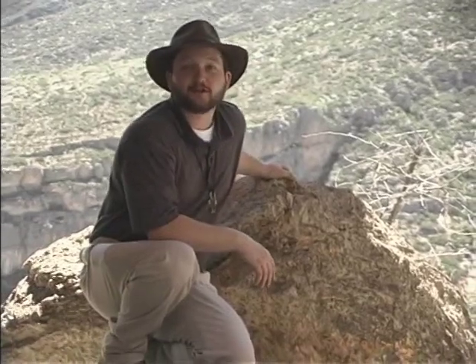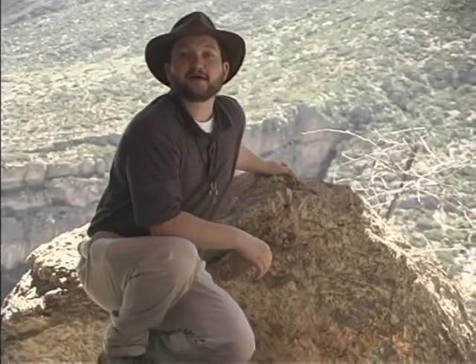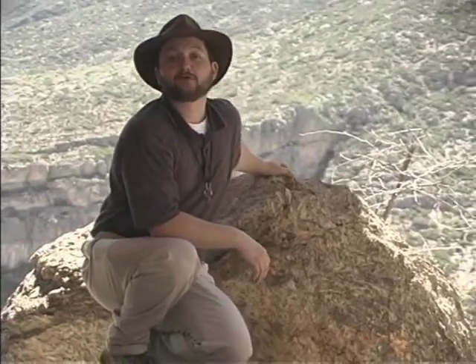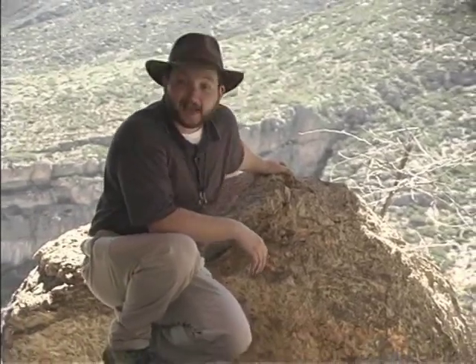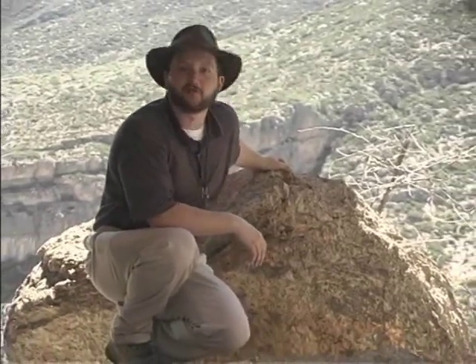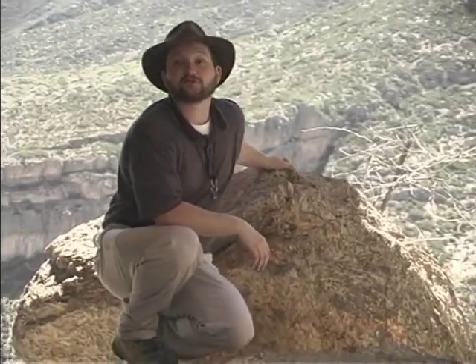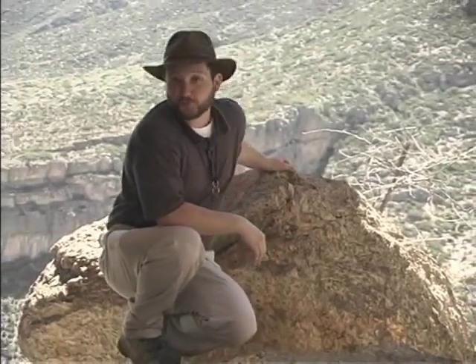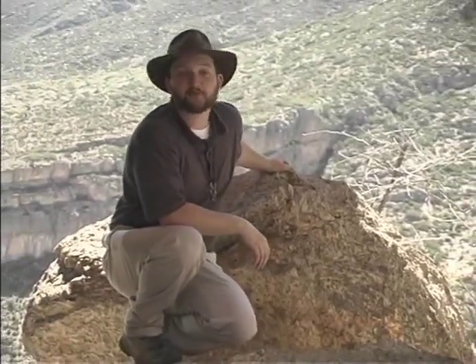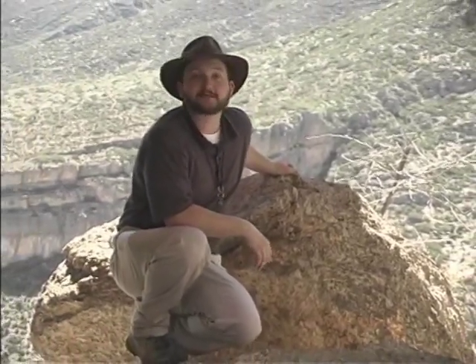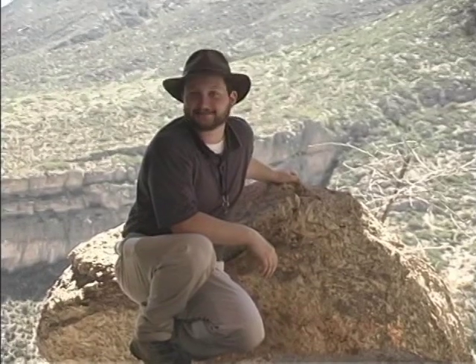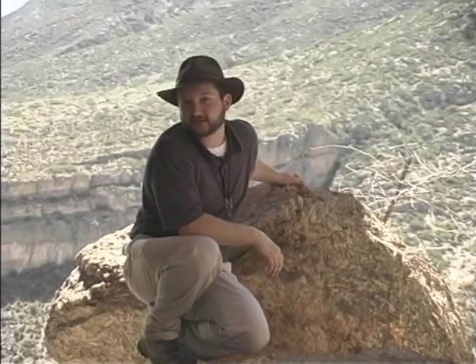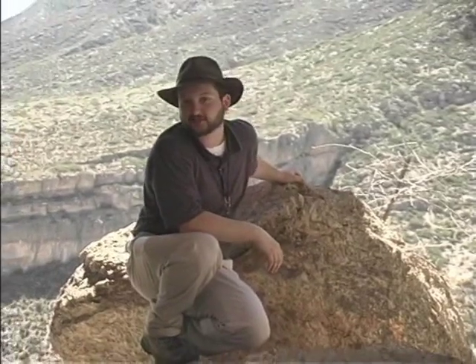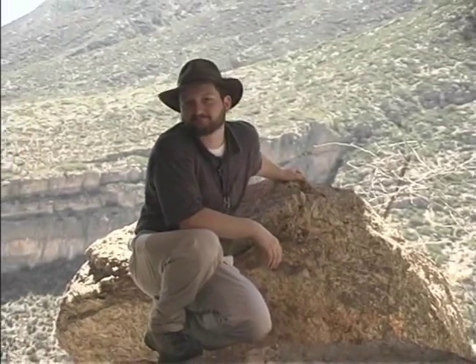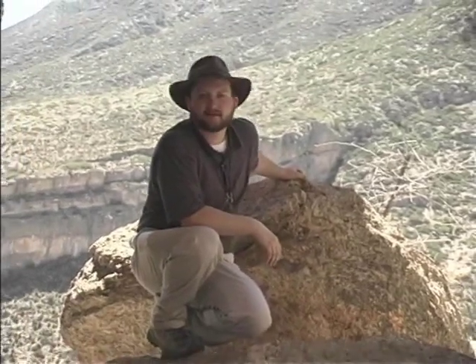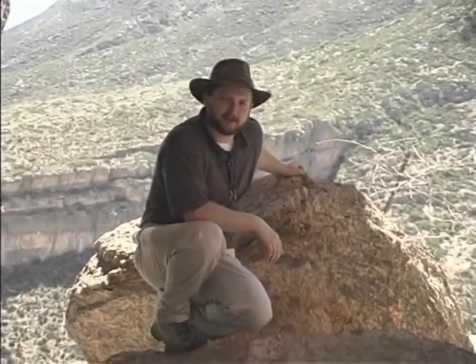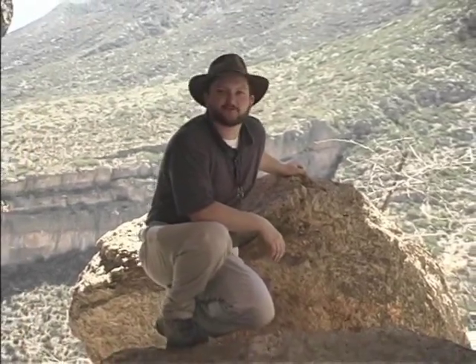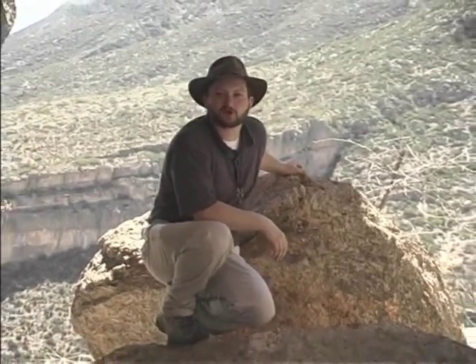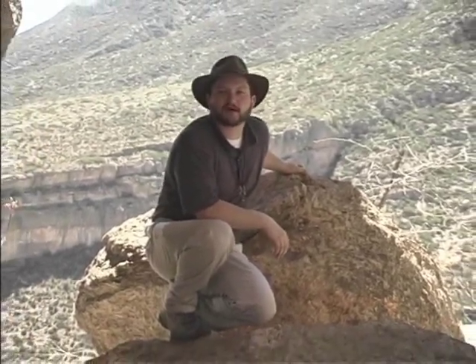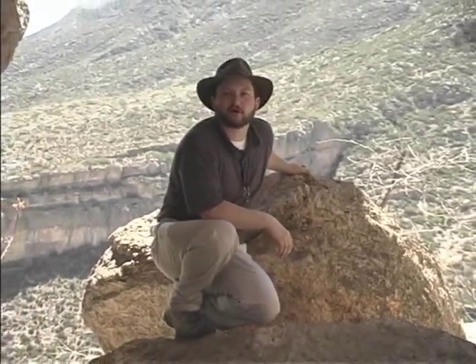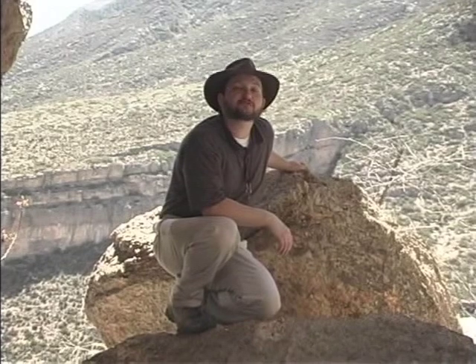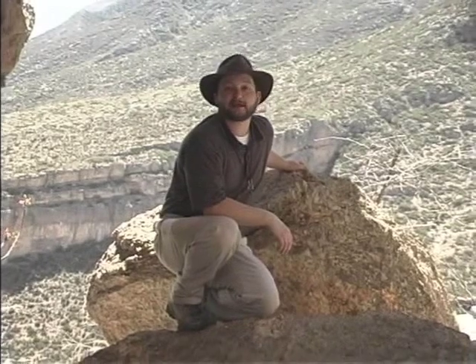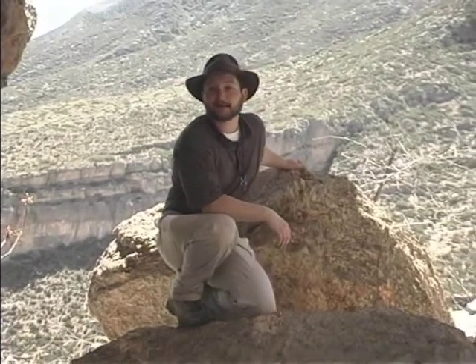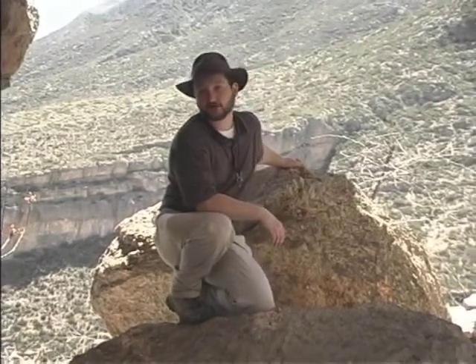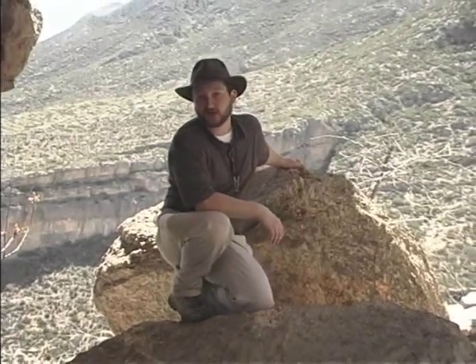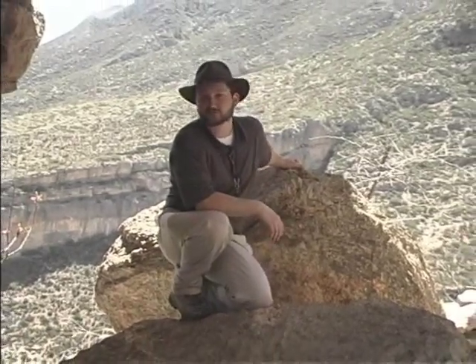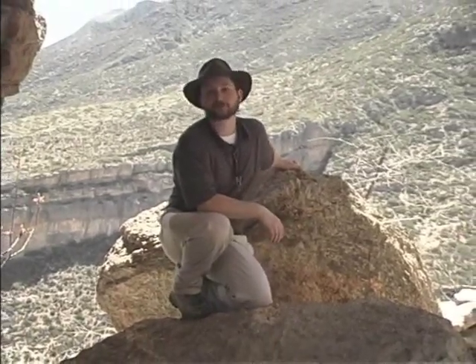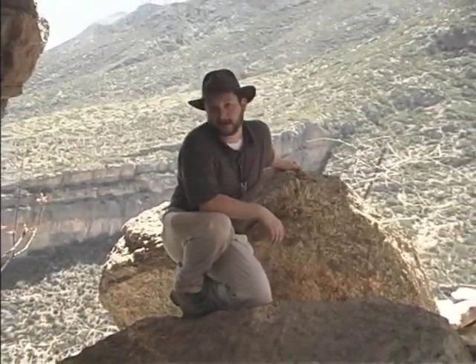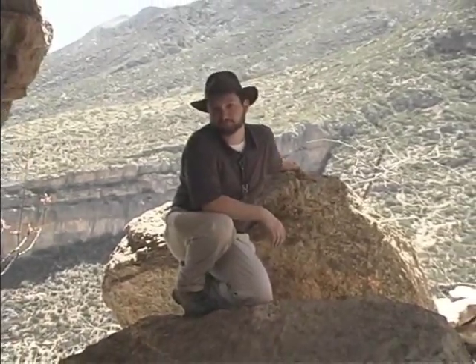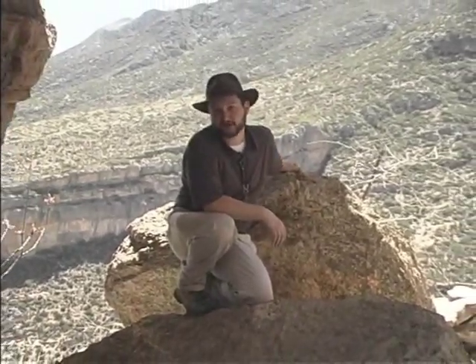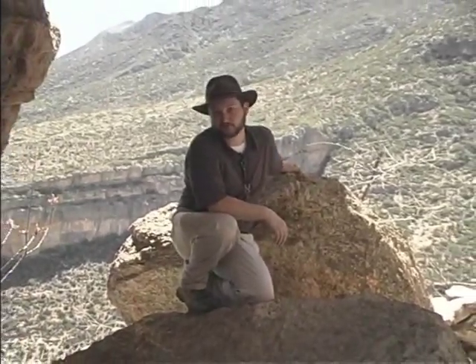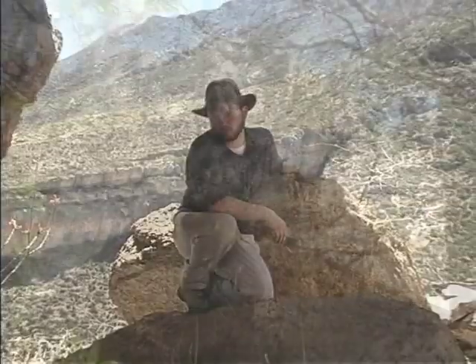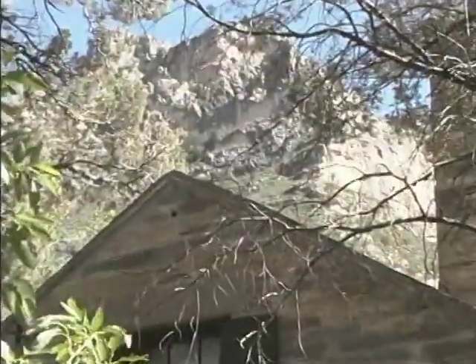Guadalupe Mountains National Park first opened to the public in 1972. The lands for Guadalupe Mountains Park were donated by renowned geologist Wallace Pratt for the ExxonMobil Corporation.